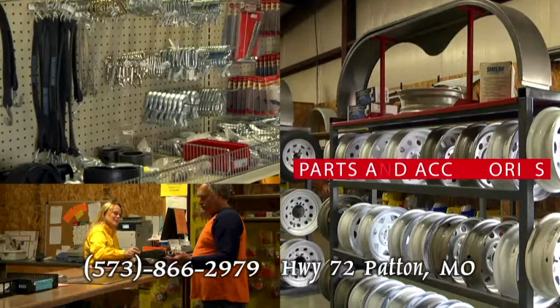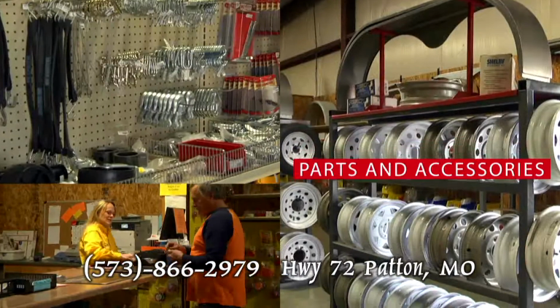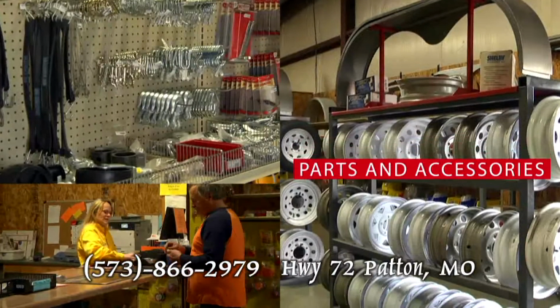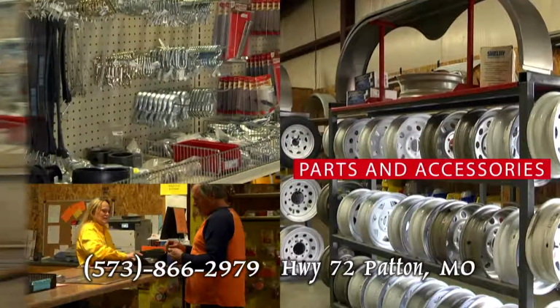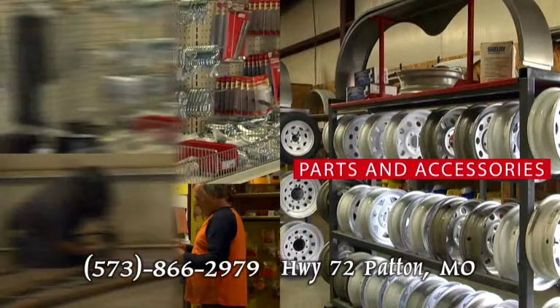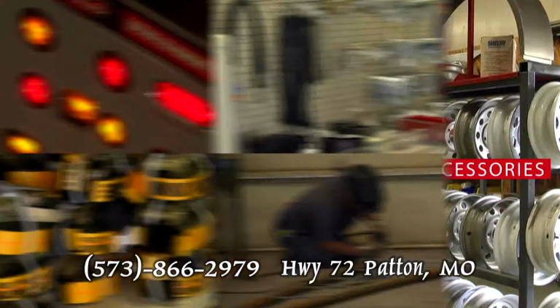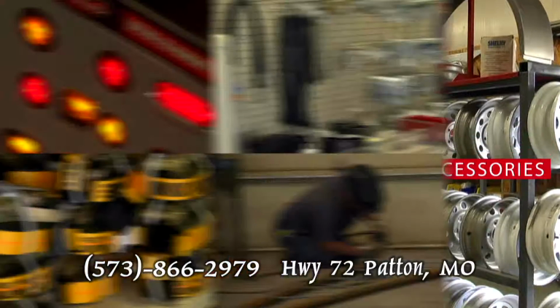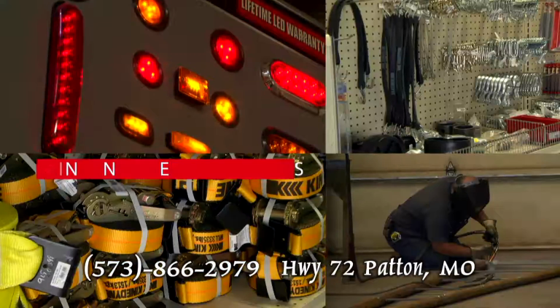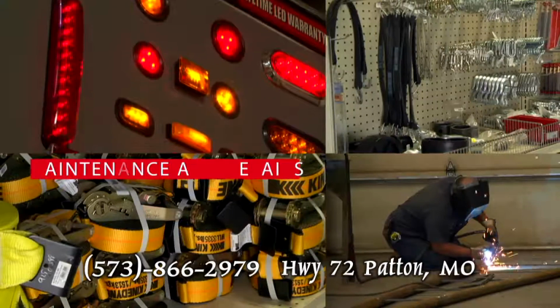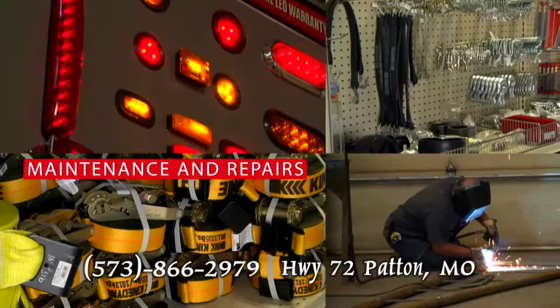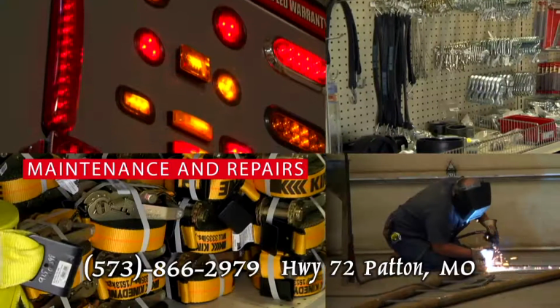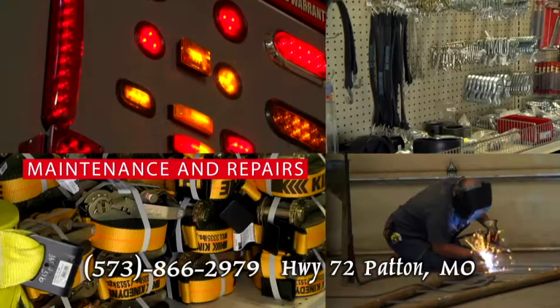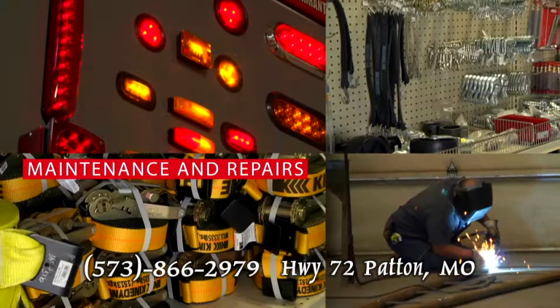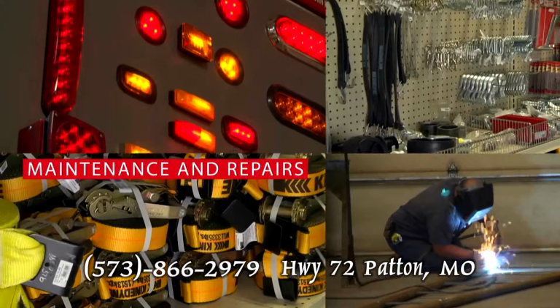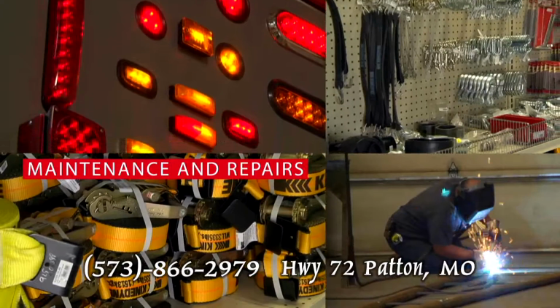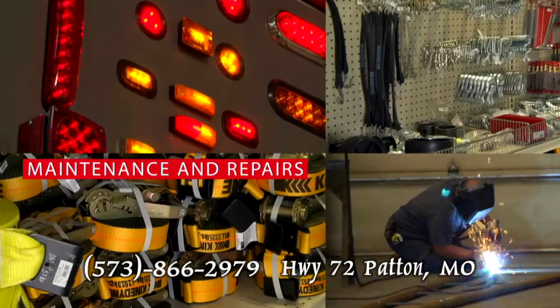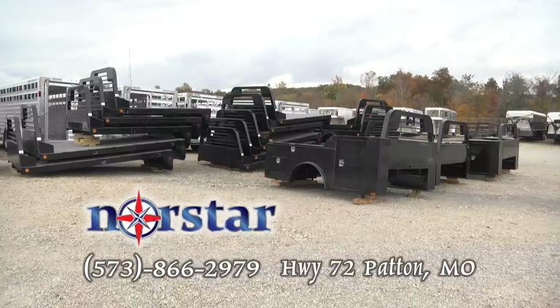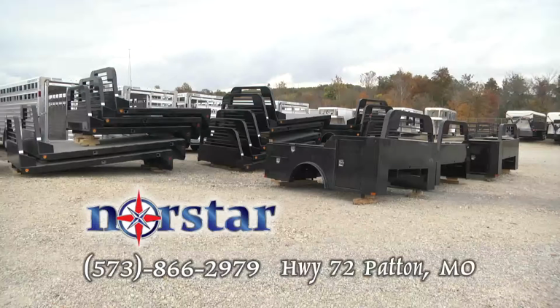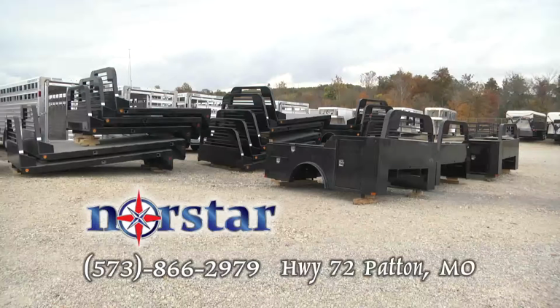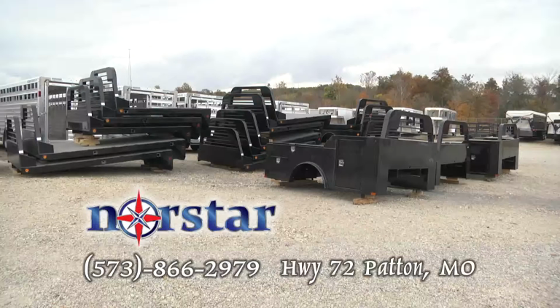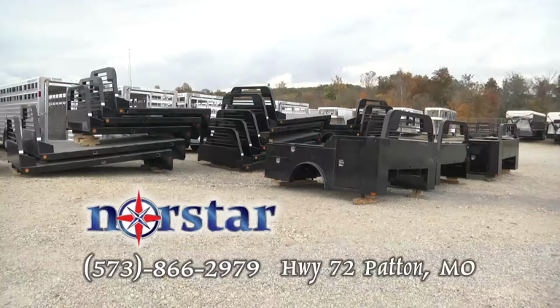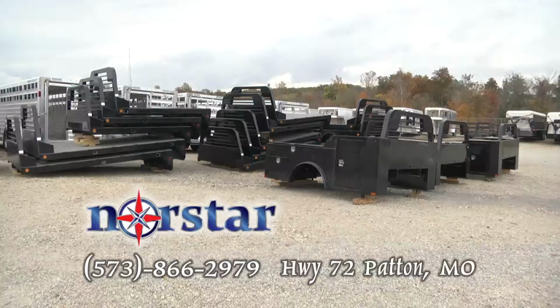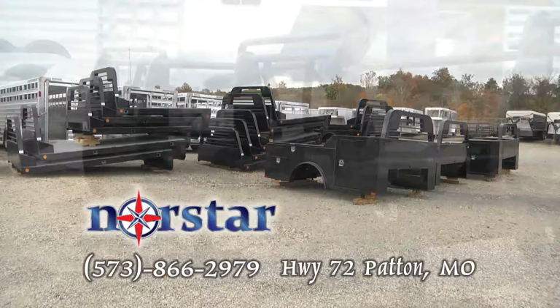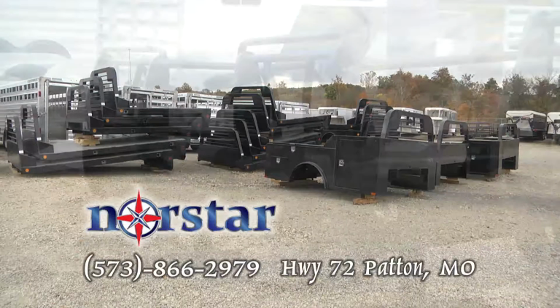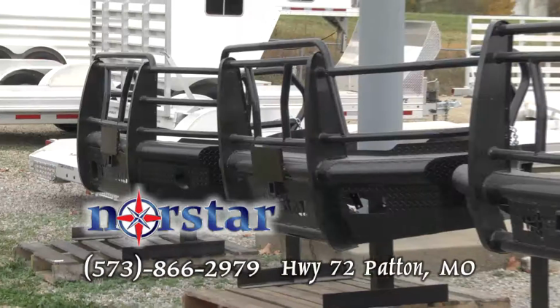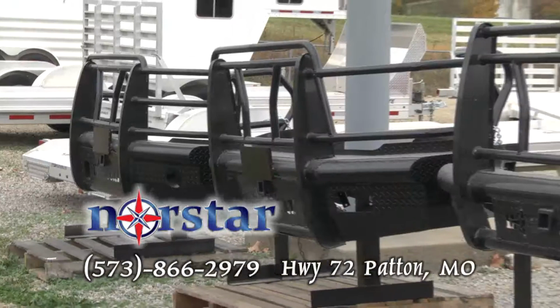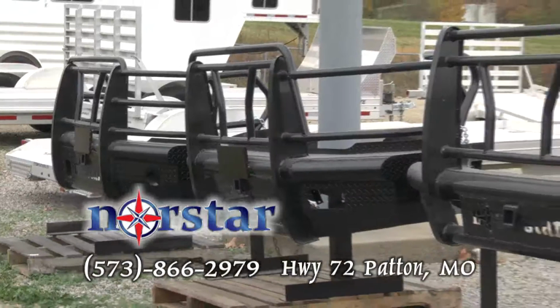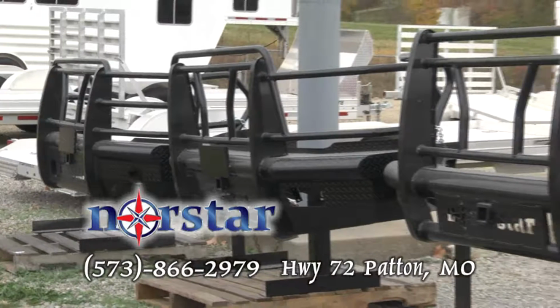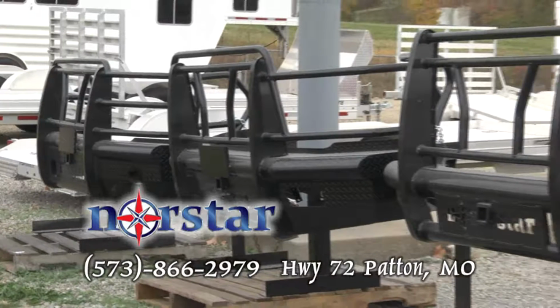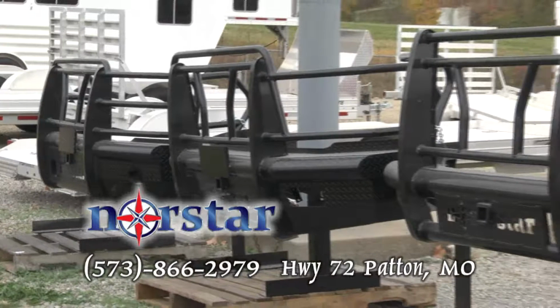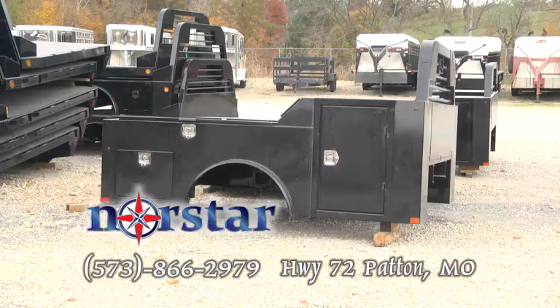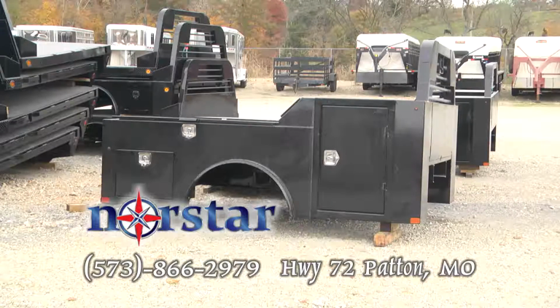They have parts and accessories, and they'll do routine maintenance or major repairs. Mauser Steel is now your North Star dealer. Get truck beds, bumpers, and more from North Star.